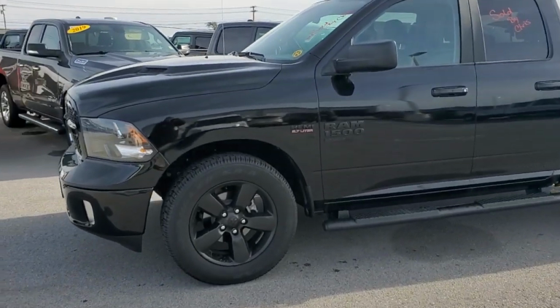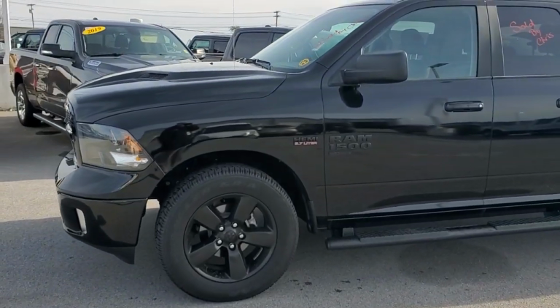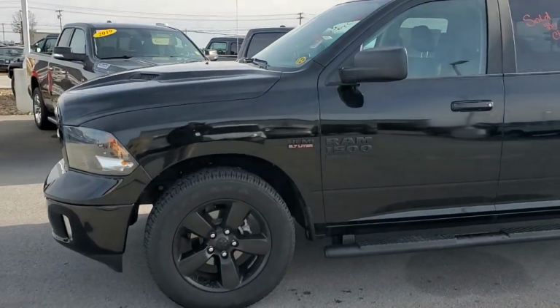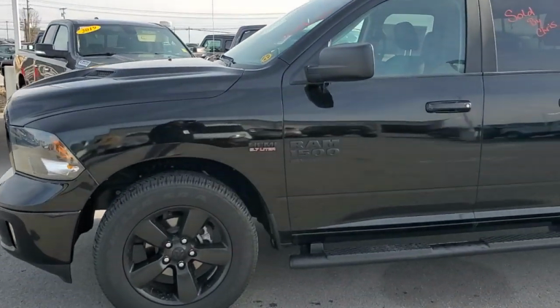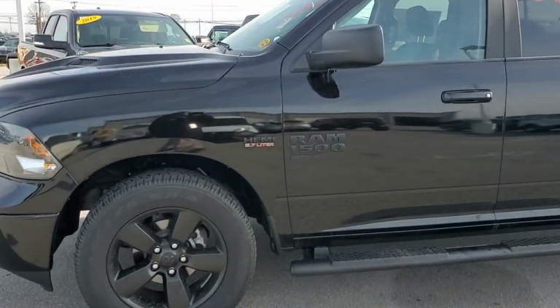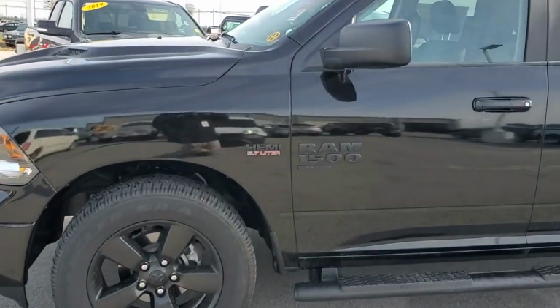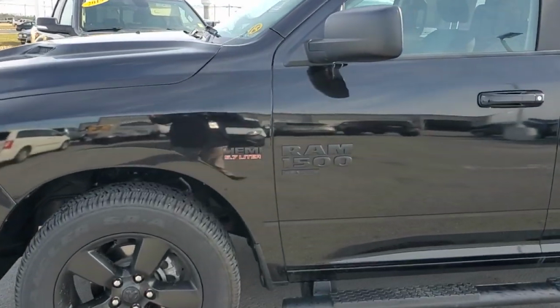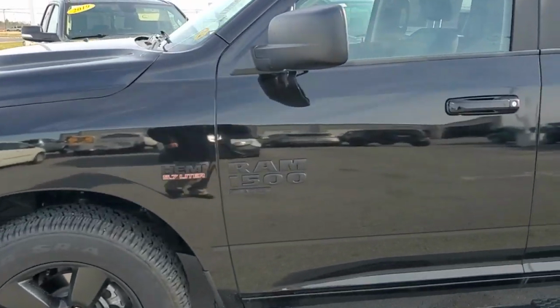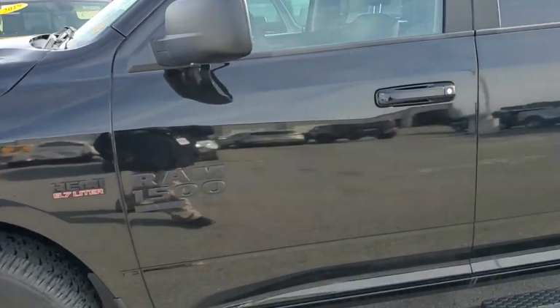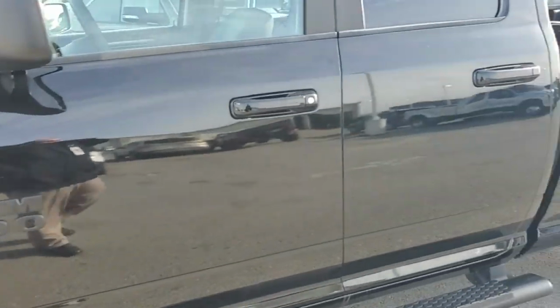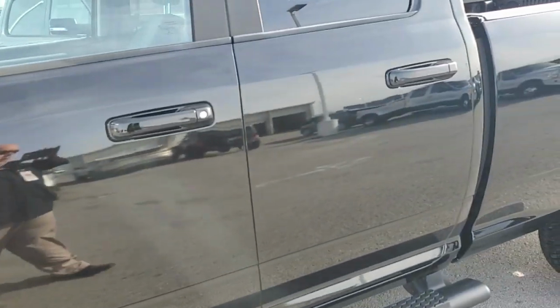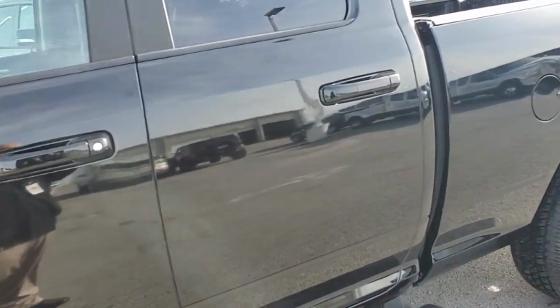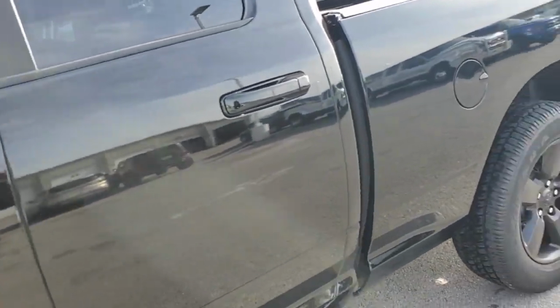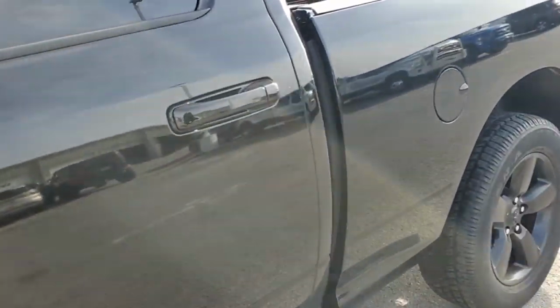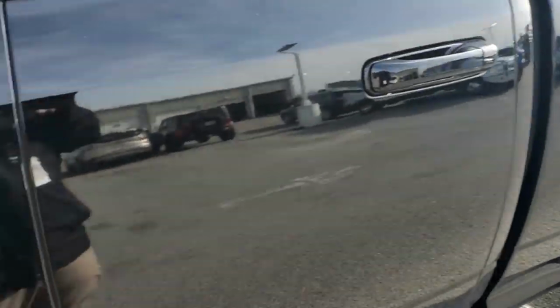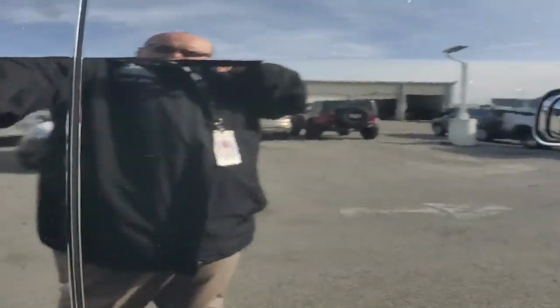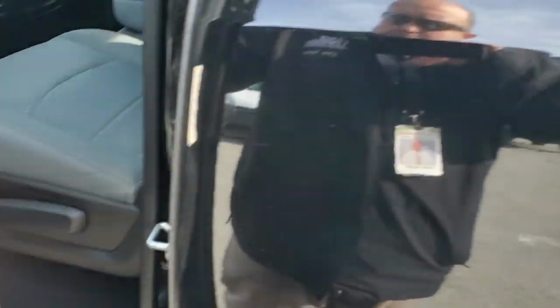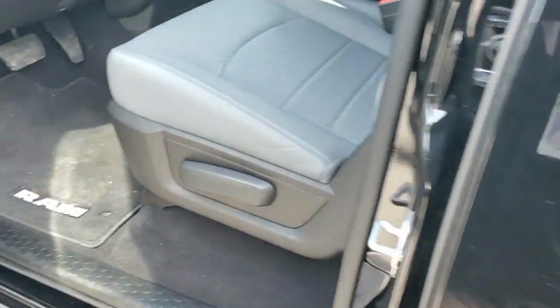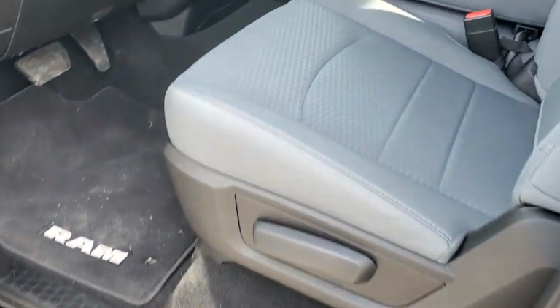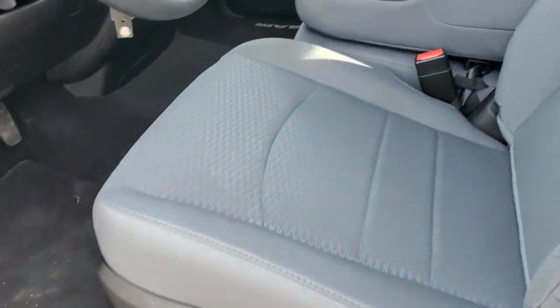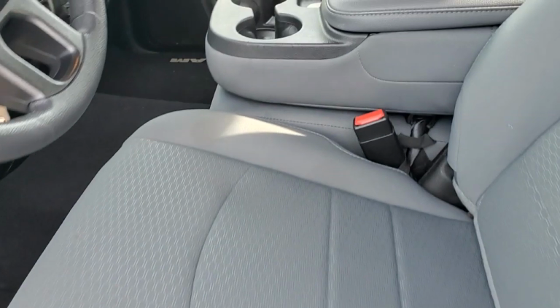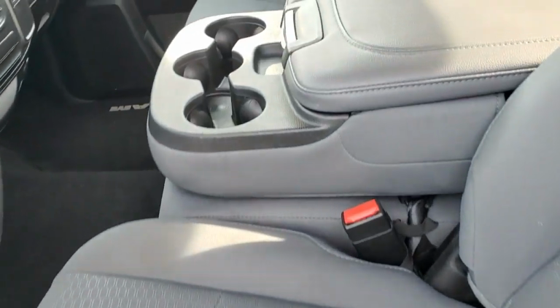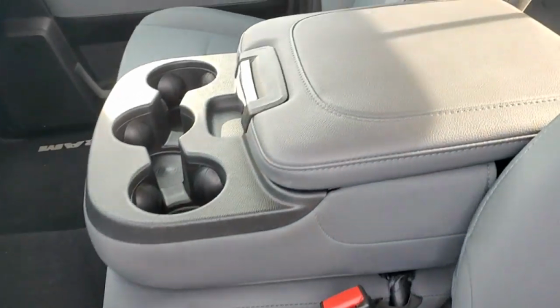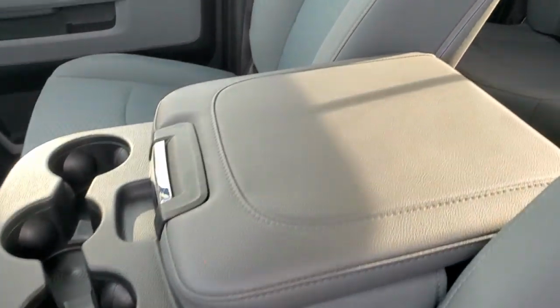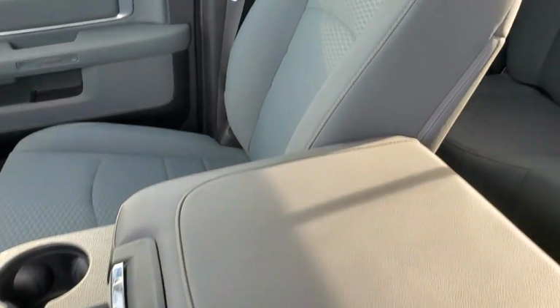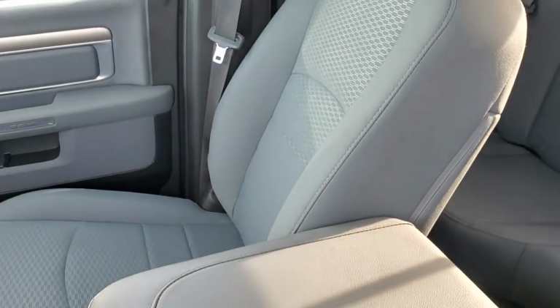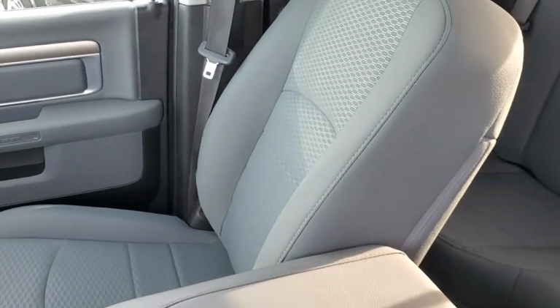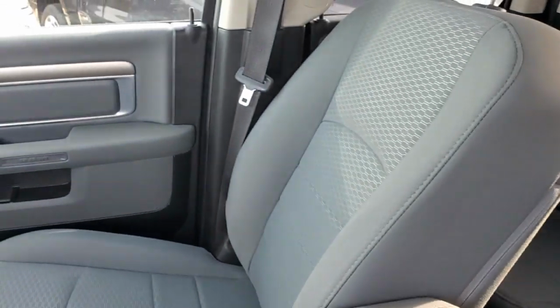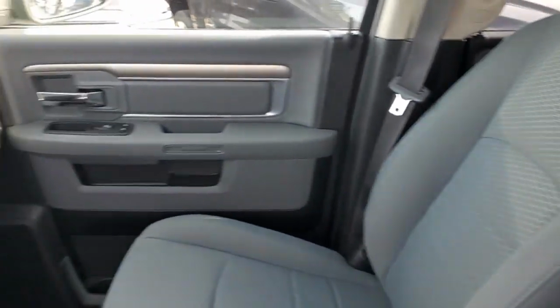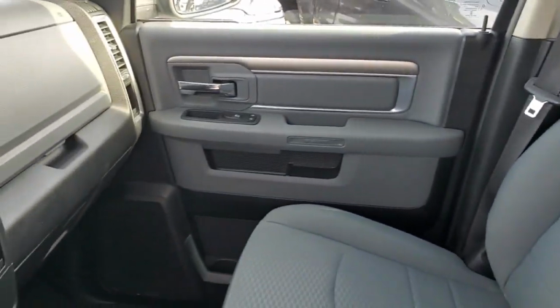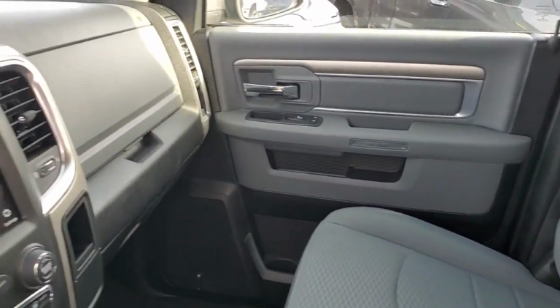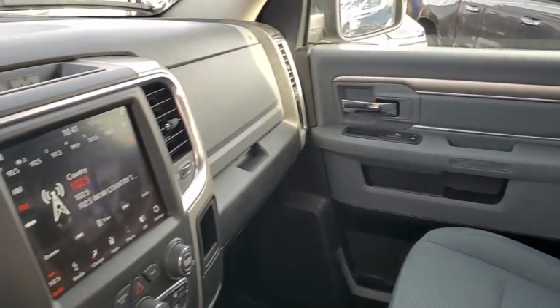Just want to take a moment, shoot a short video, let you know there is no major damage, major scratches or anything on the truck. Interior looks good. Definitely still needs to have it cleaned up — I'll have it cleaned up first thing Thursday morning.